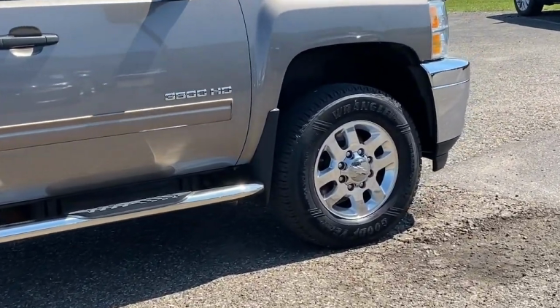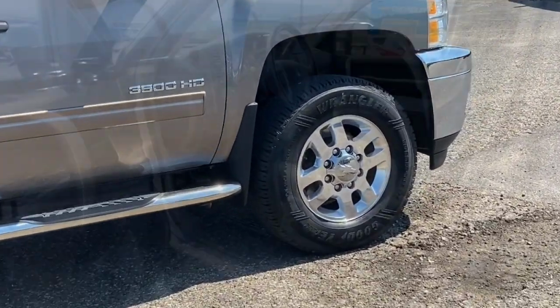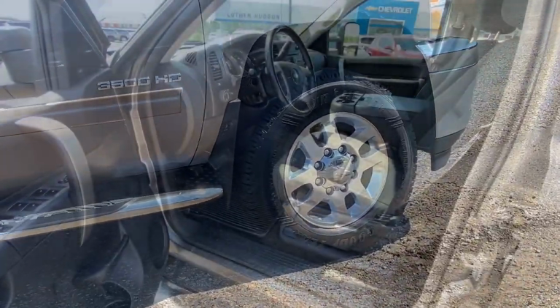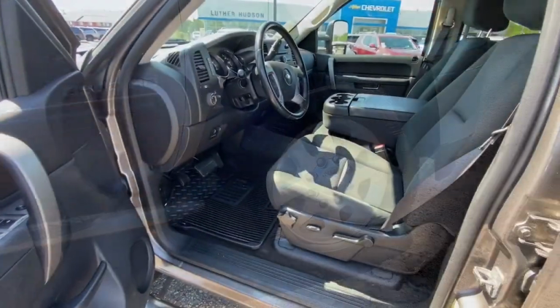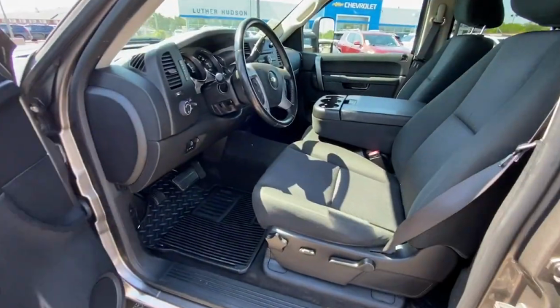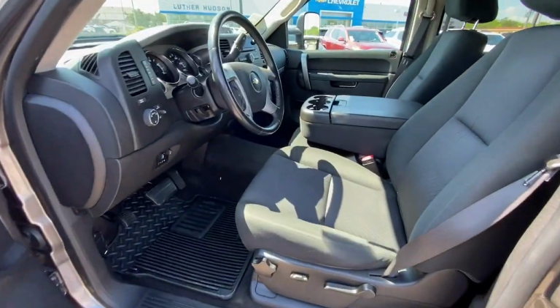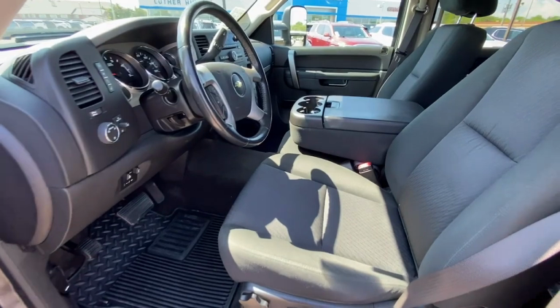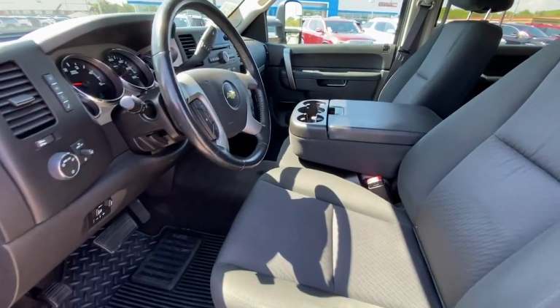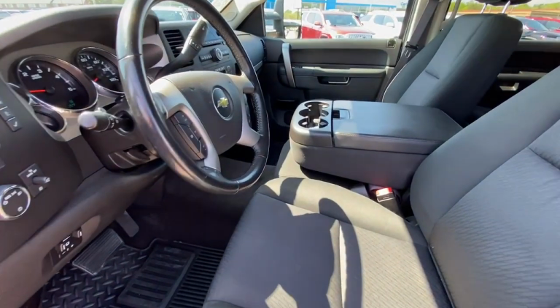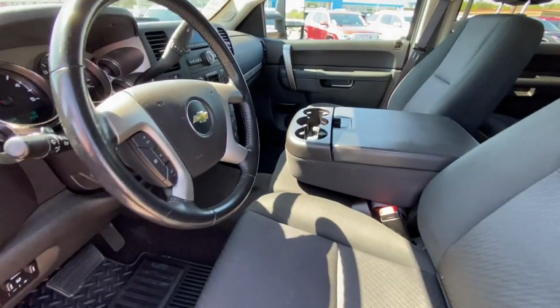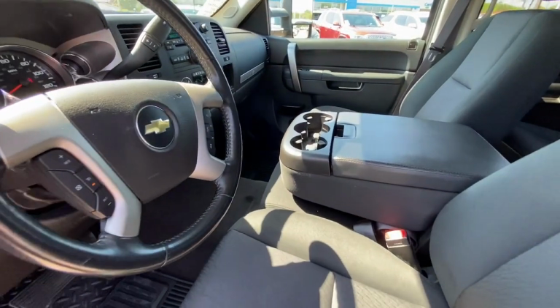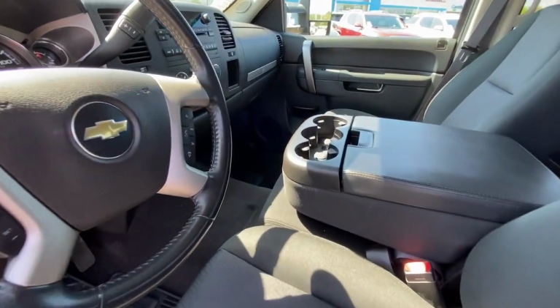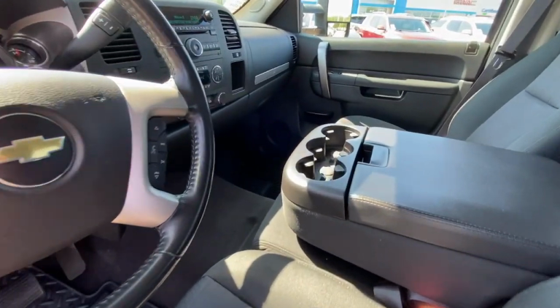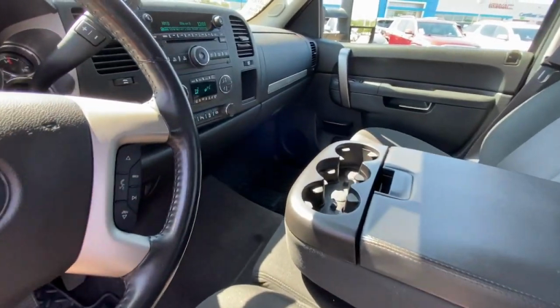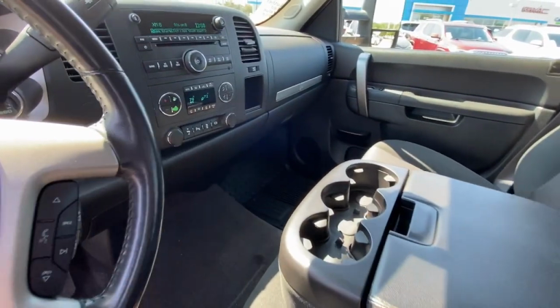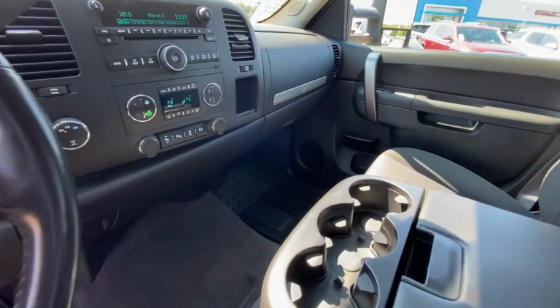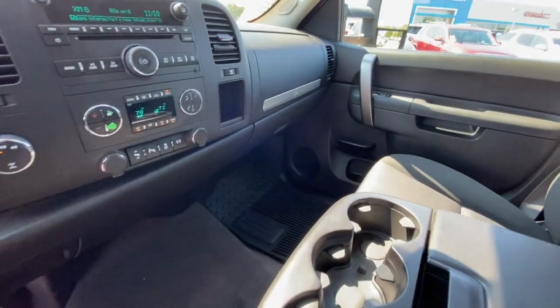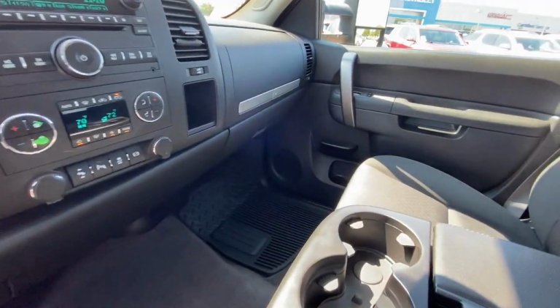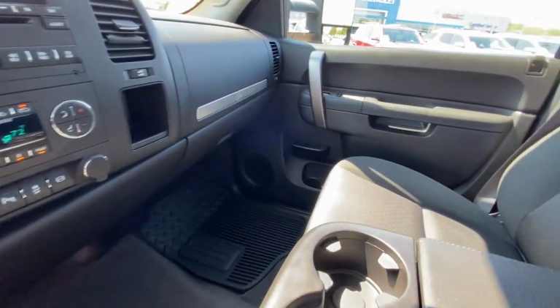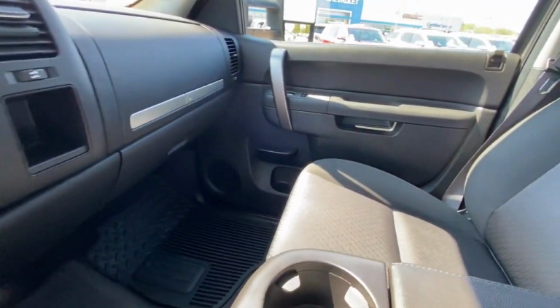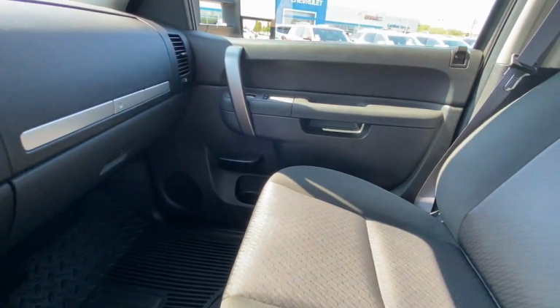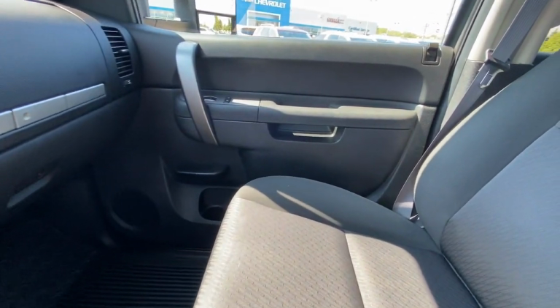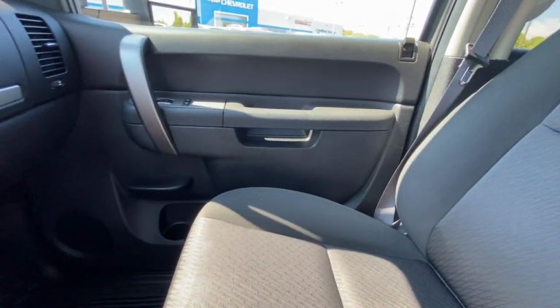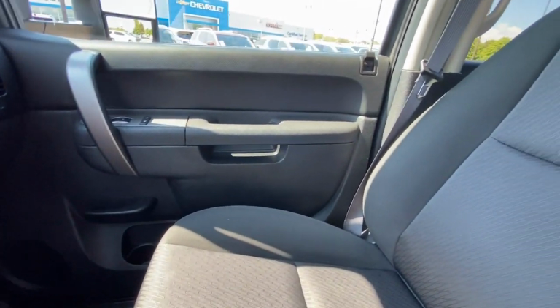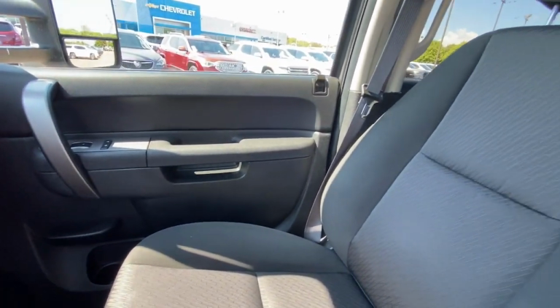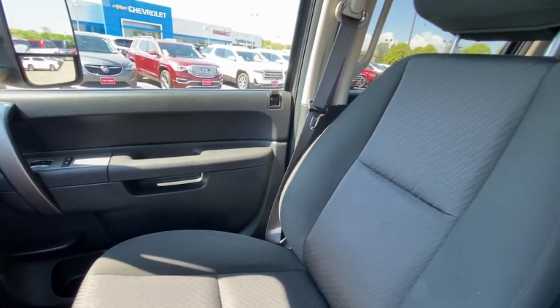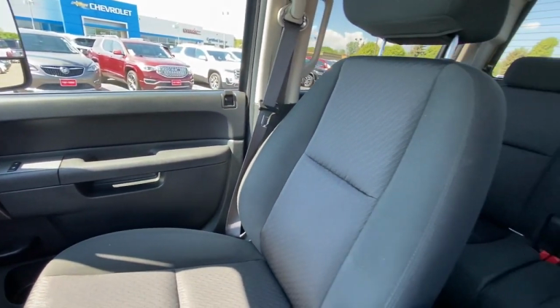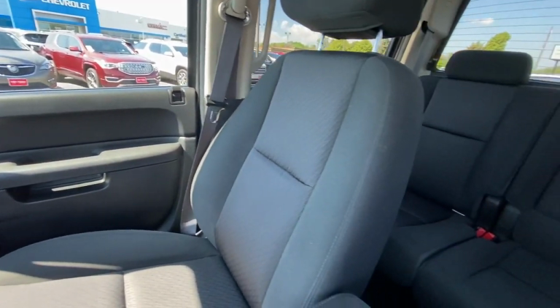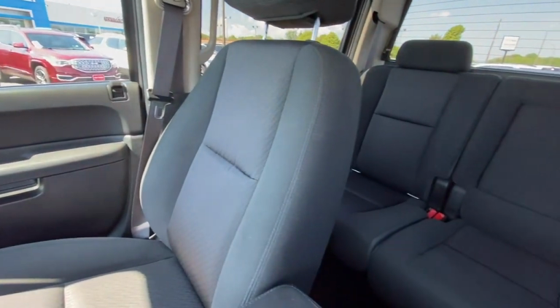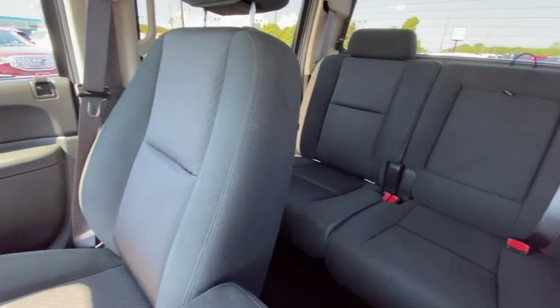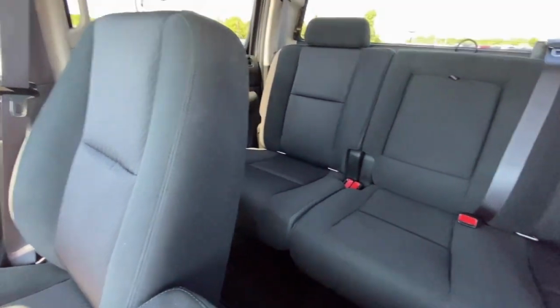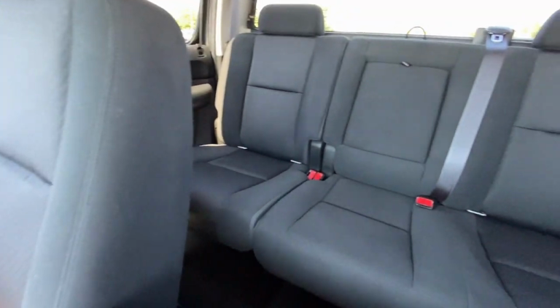Navigation system, keyless entry, satellite radio, heated mirrors, four-wheel drive, eight-cylinder engine, fog lamps, alarm, aluminum wheels, dual-zone AC.